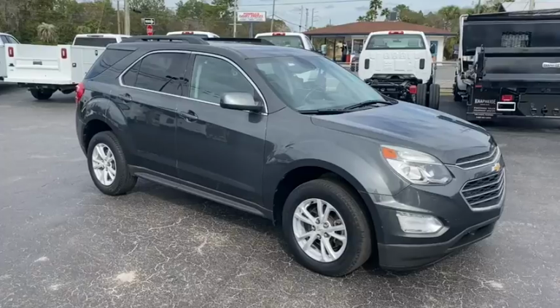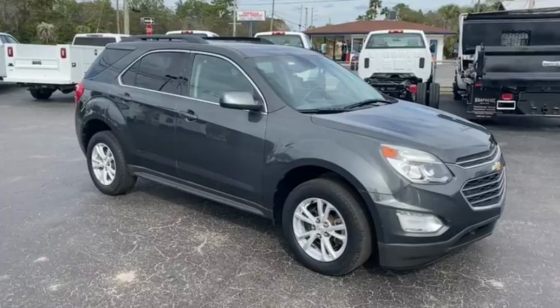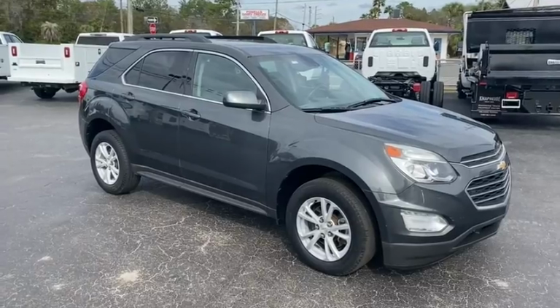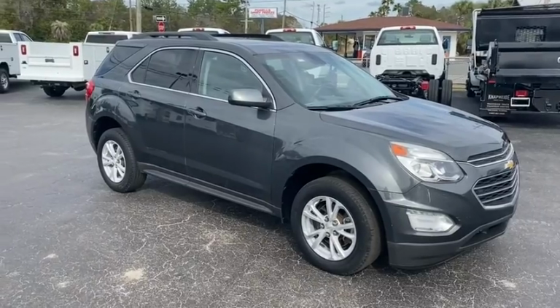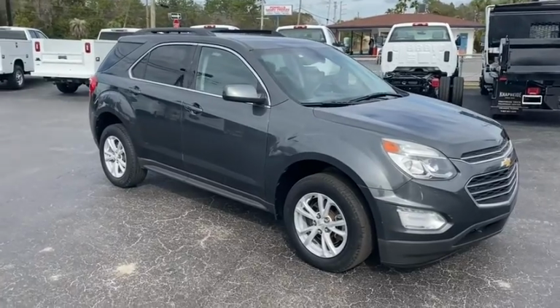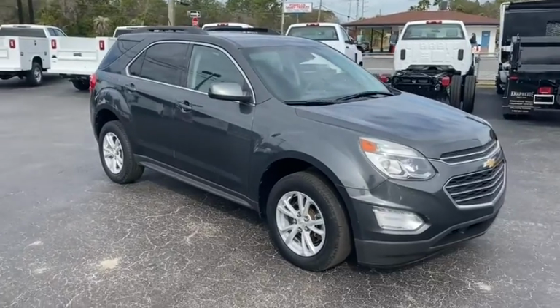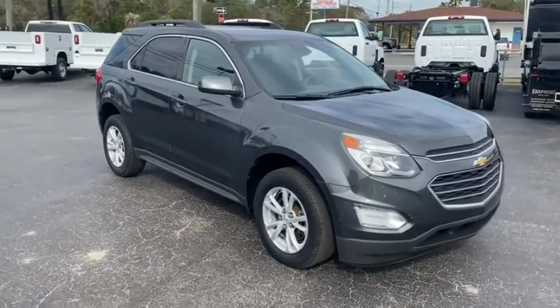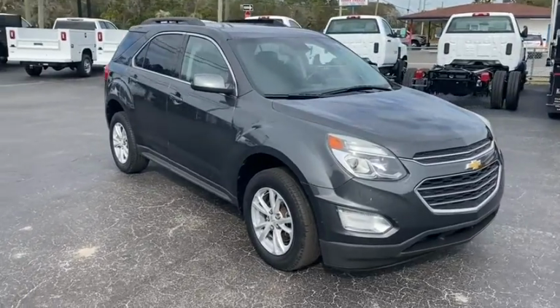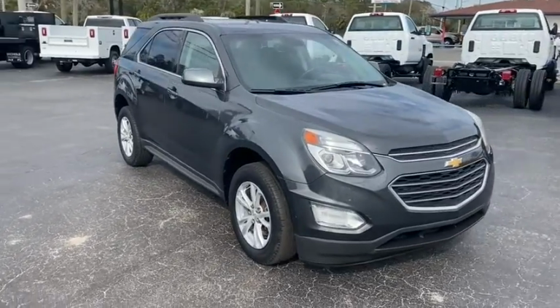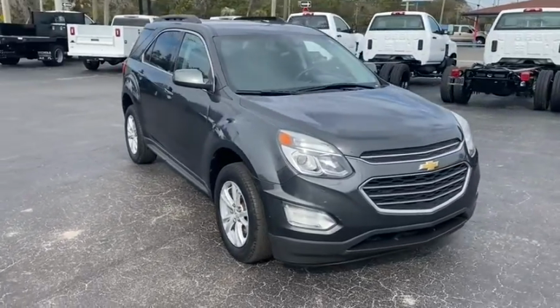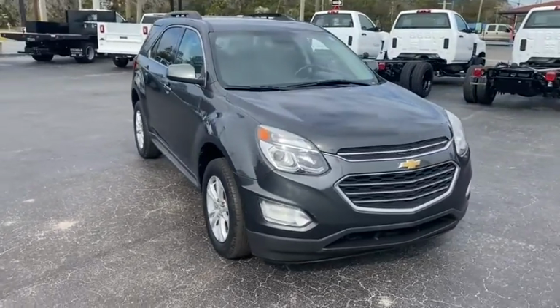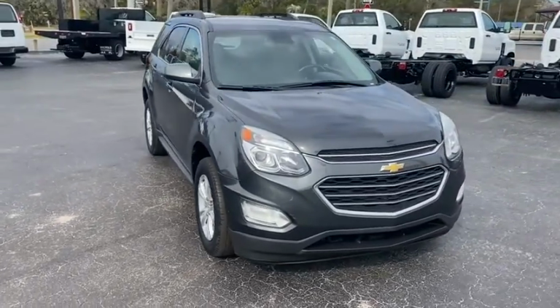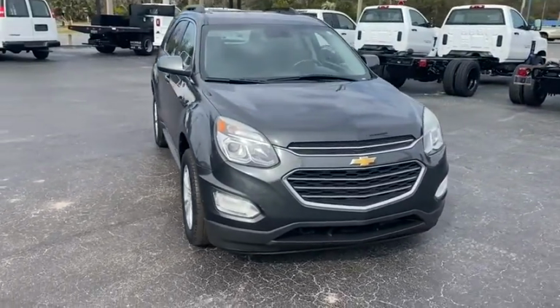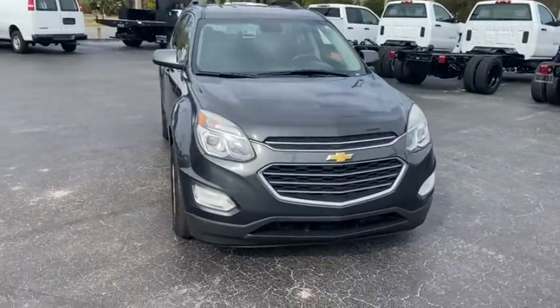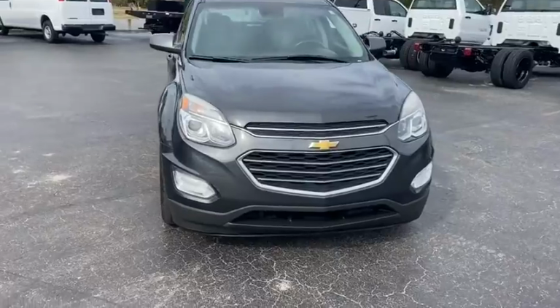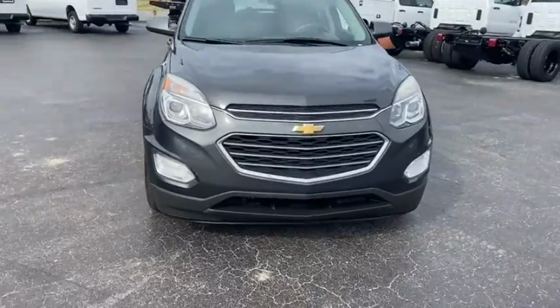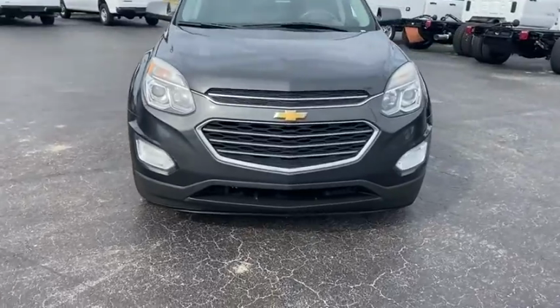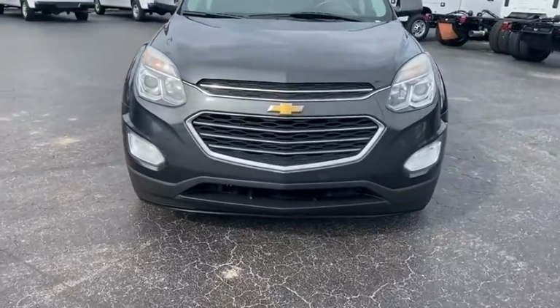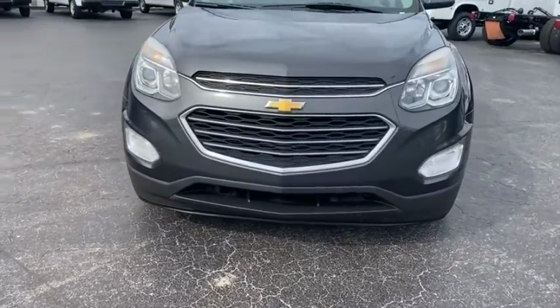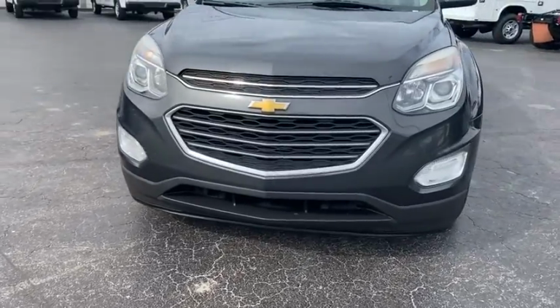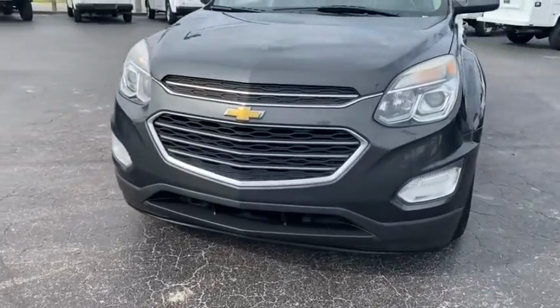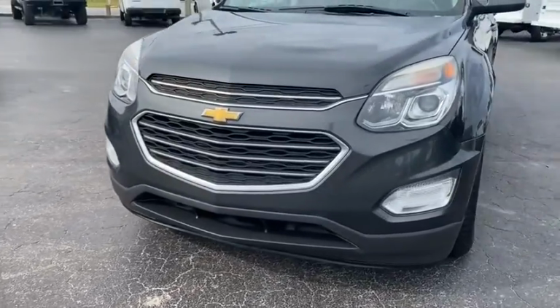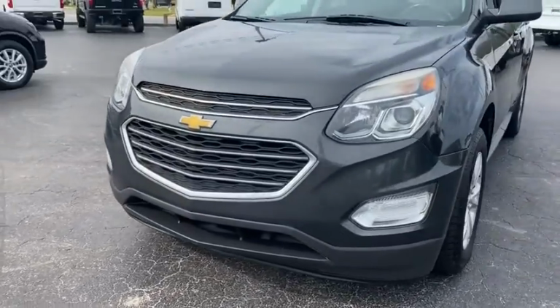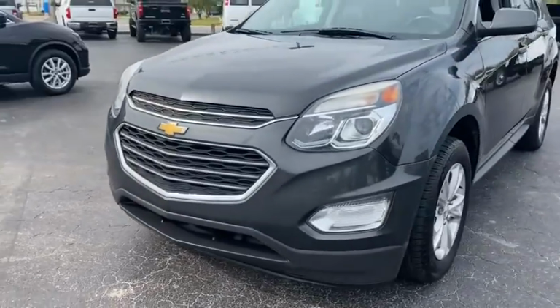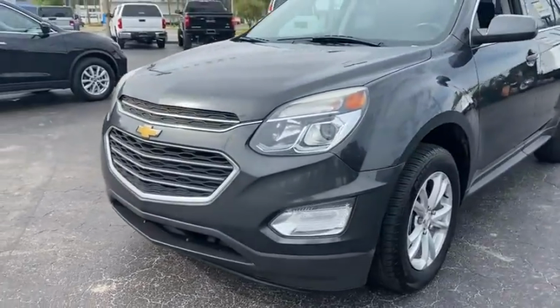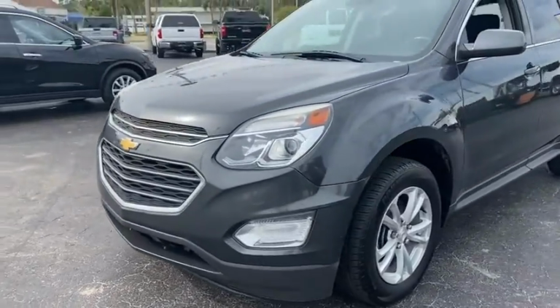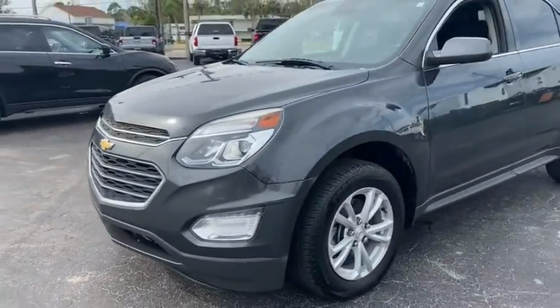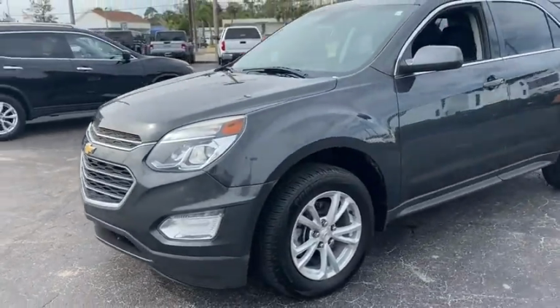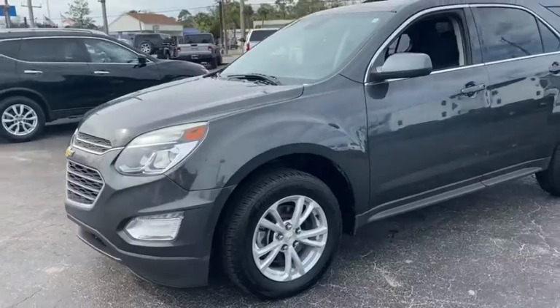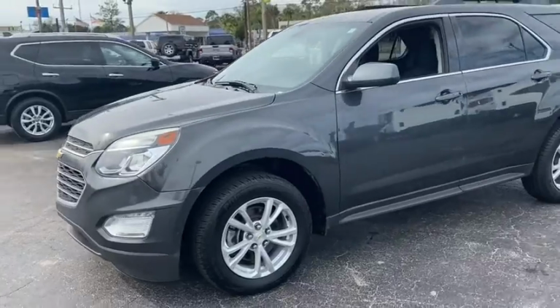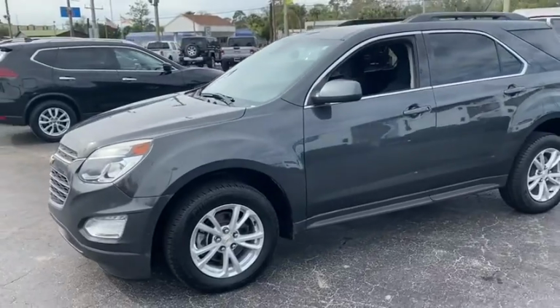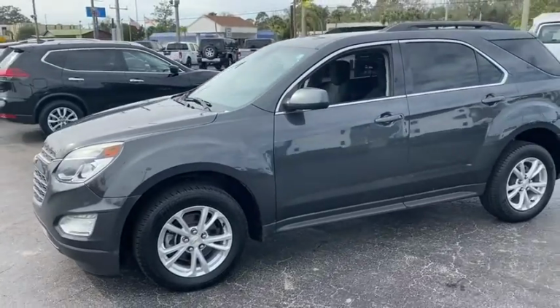Looking for the right vehicle? Check out the 2017 Chevrolet Equinox. Fuel efficiency, safety, and value equals the Chevy Equinox. This vehicle has less than 75,000 miles.